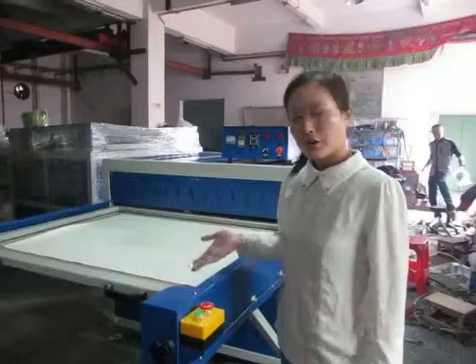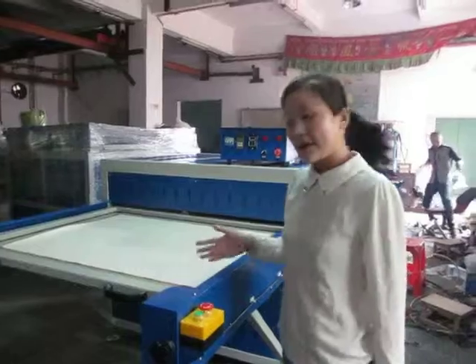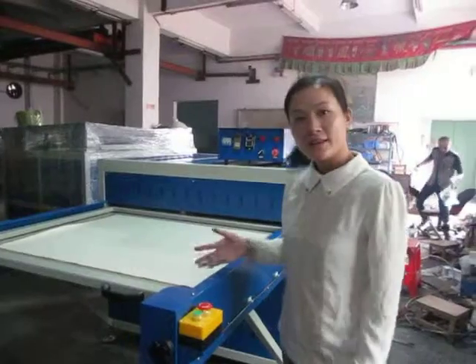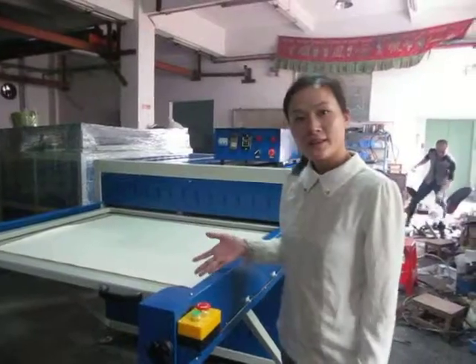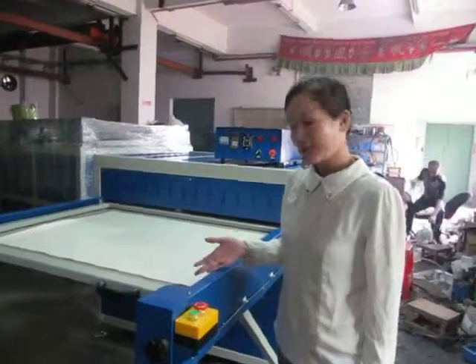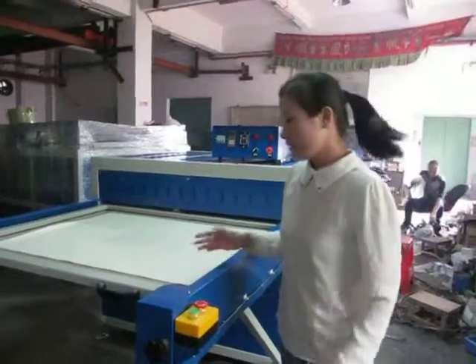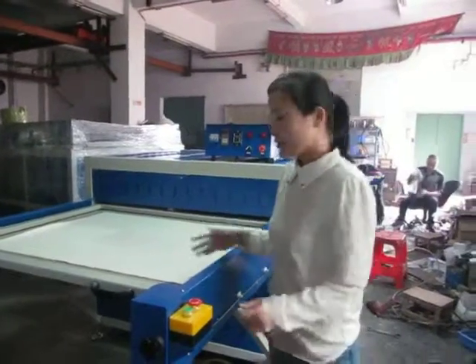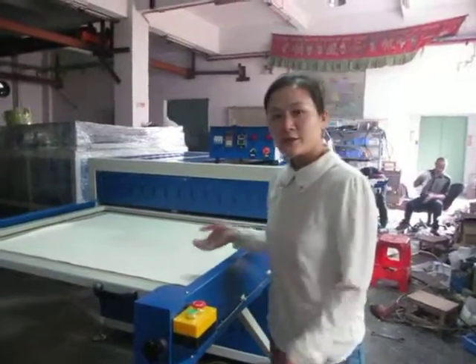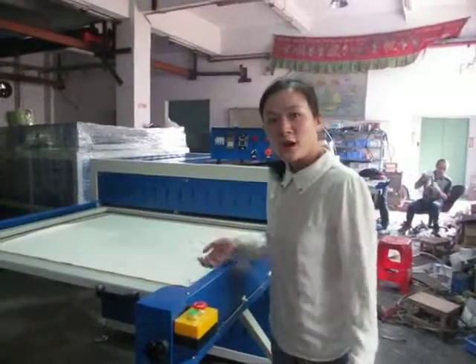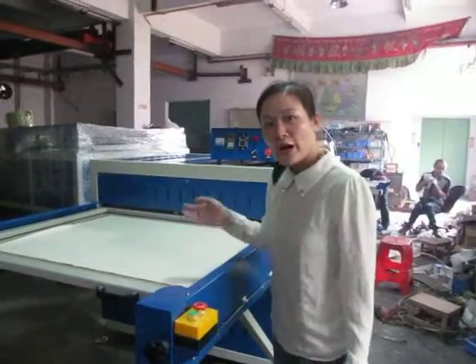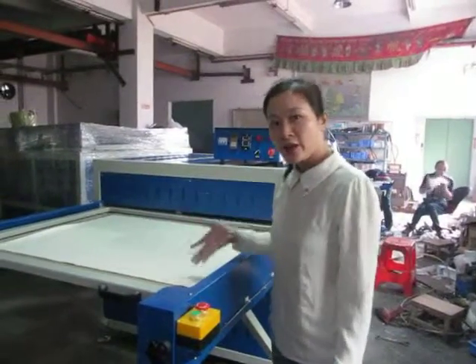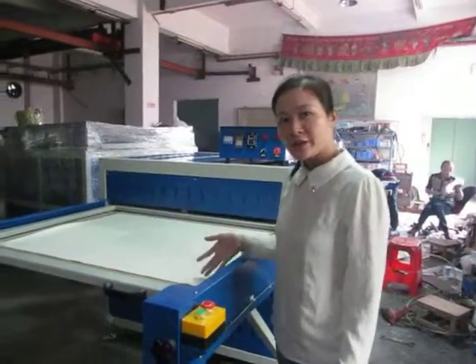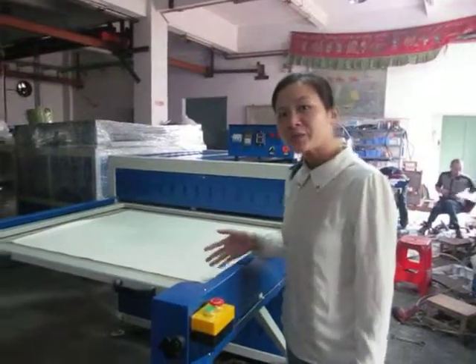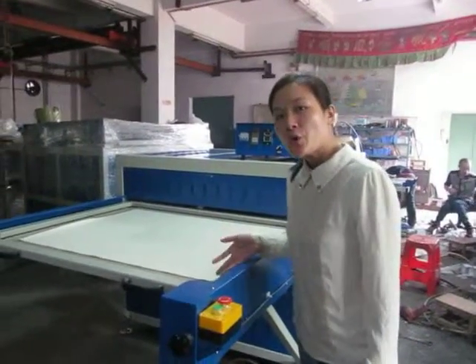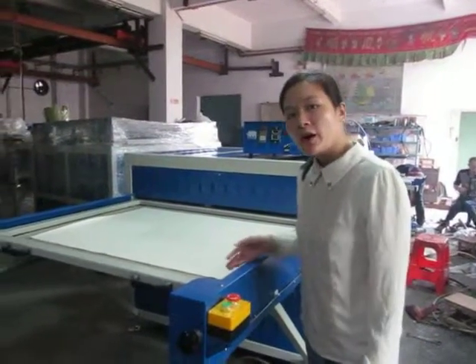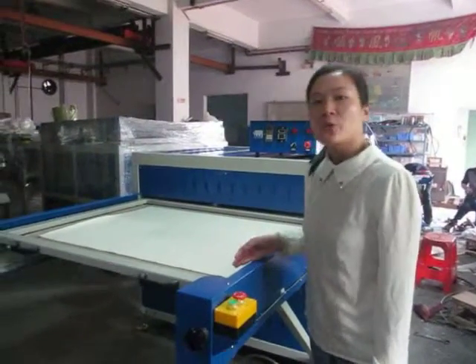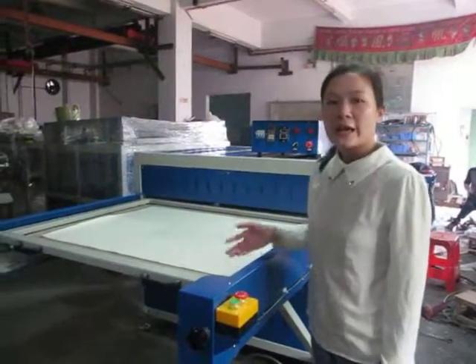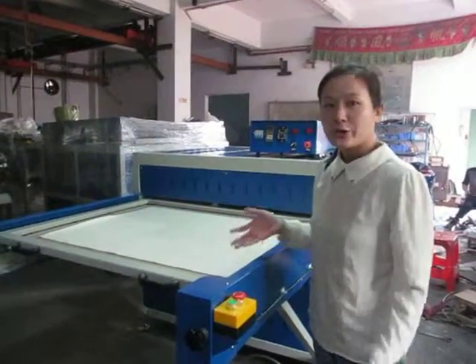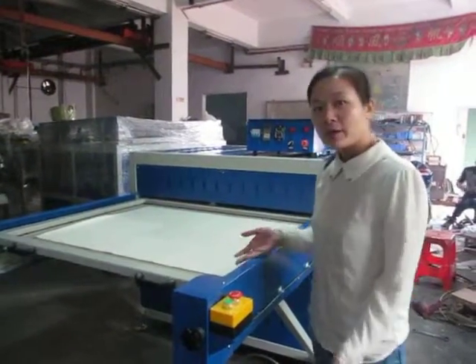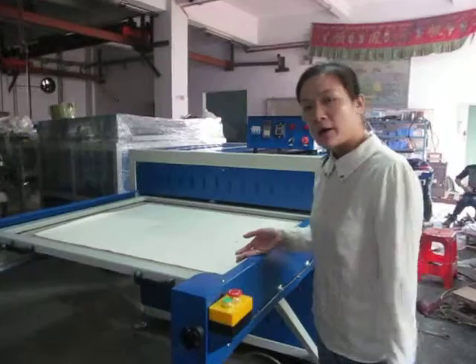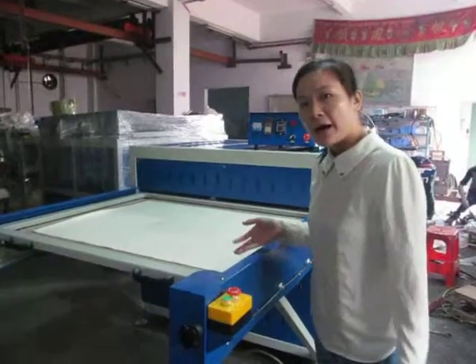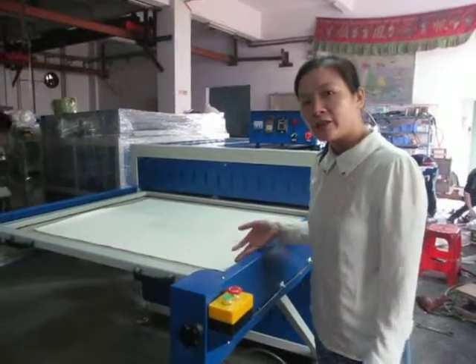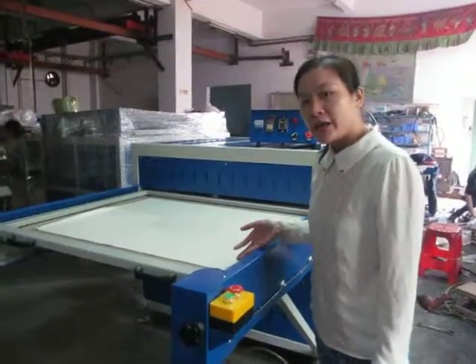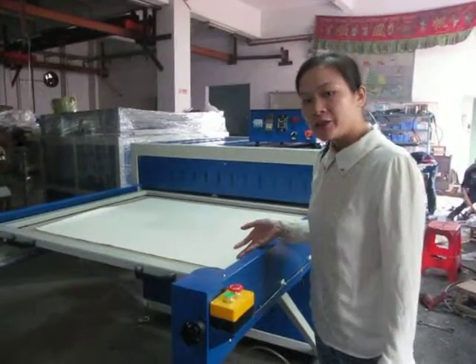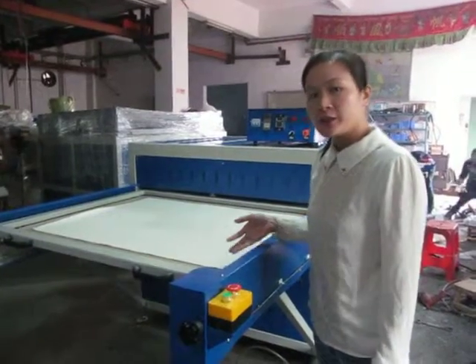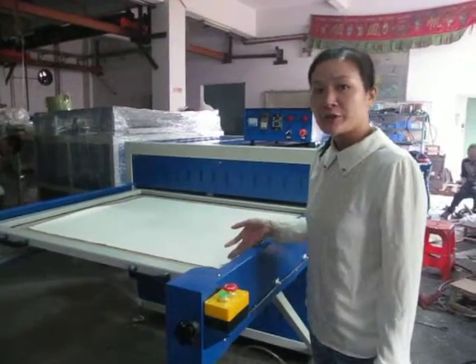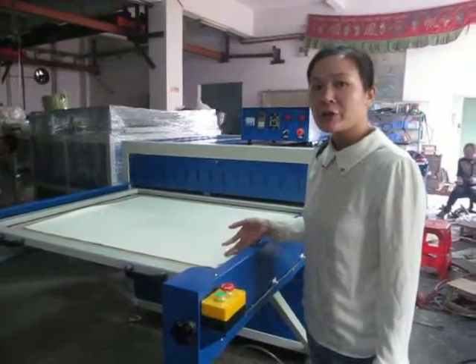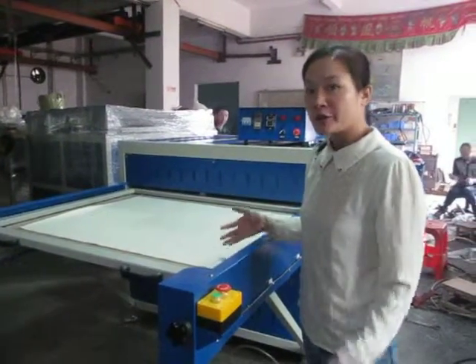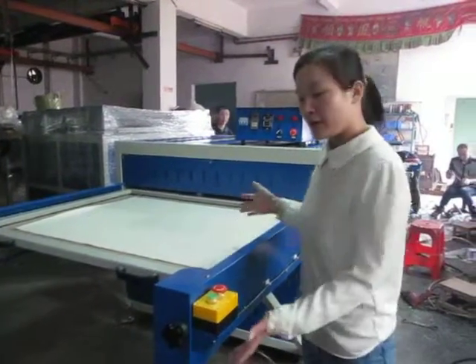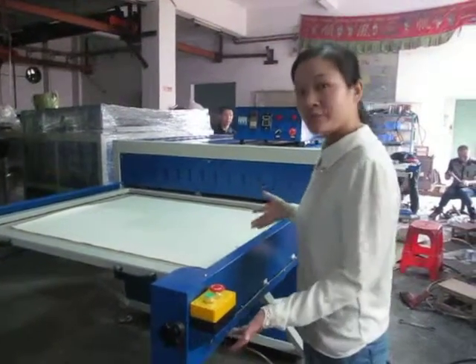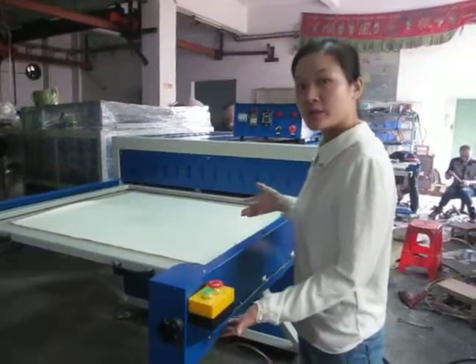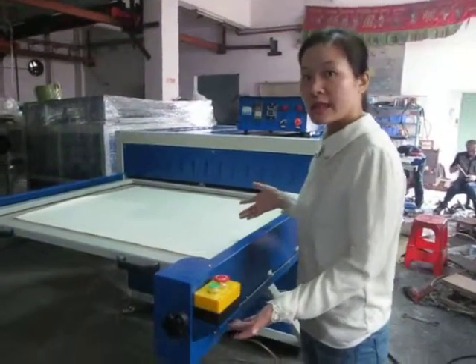This is the oil hydraulics, 100 by 80, 60-meter size.